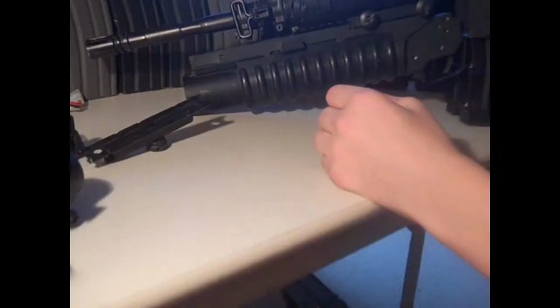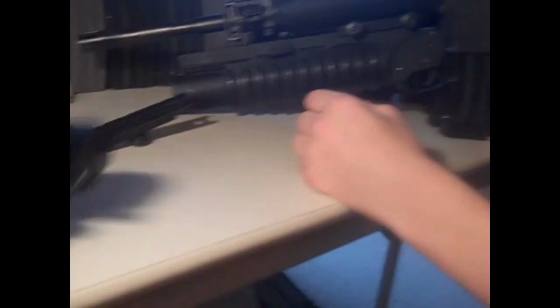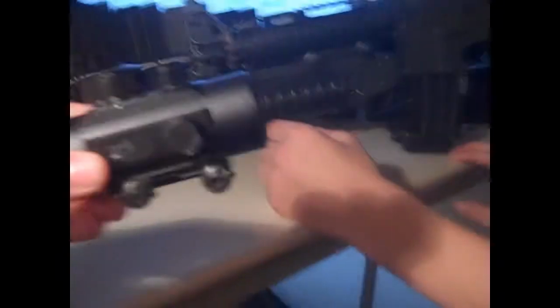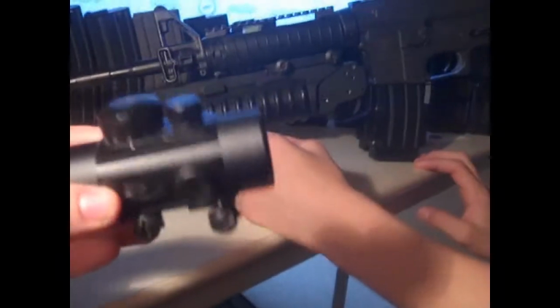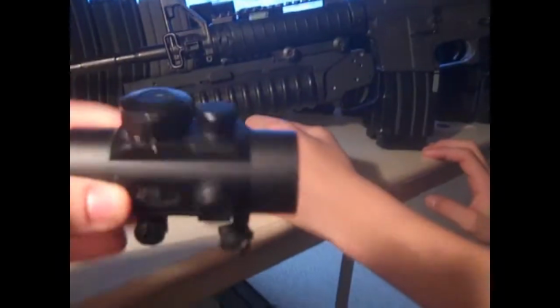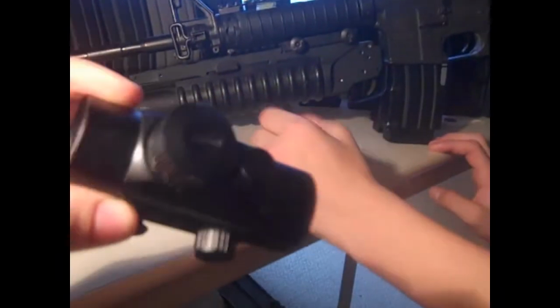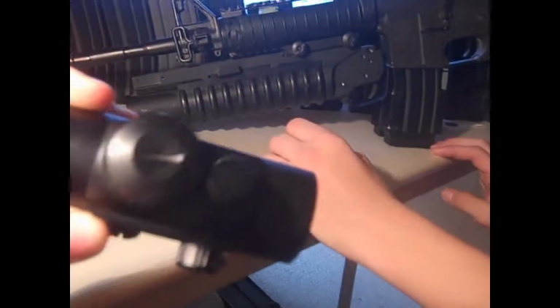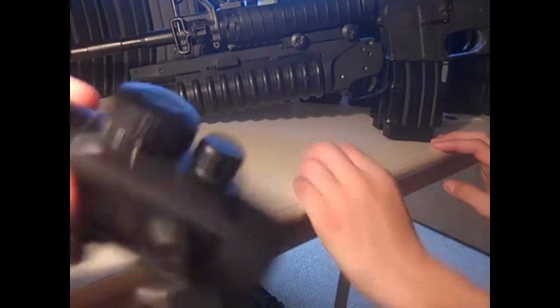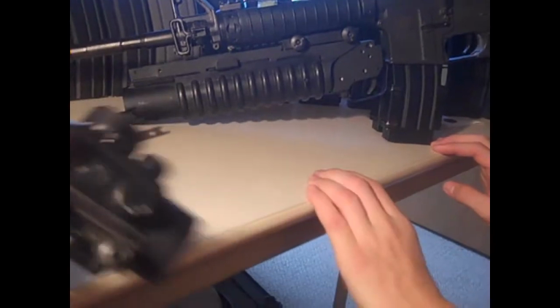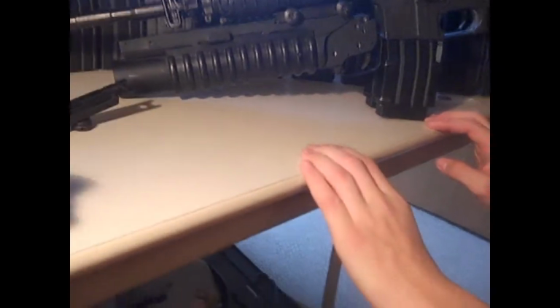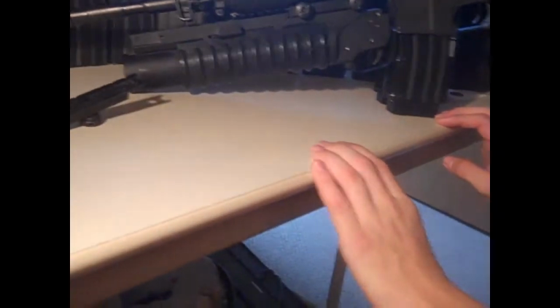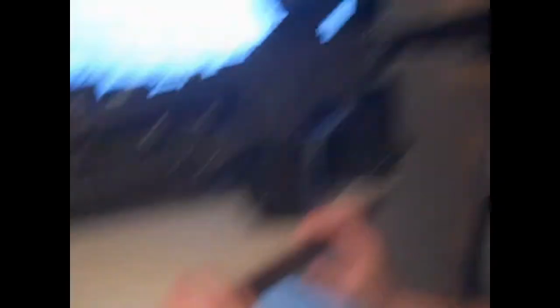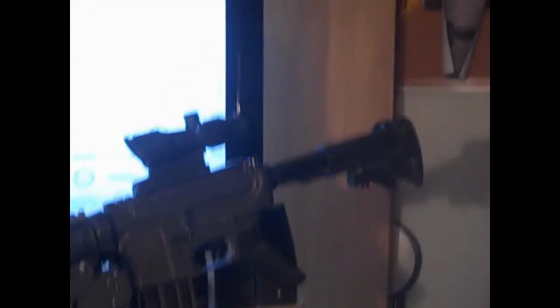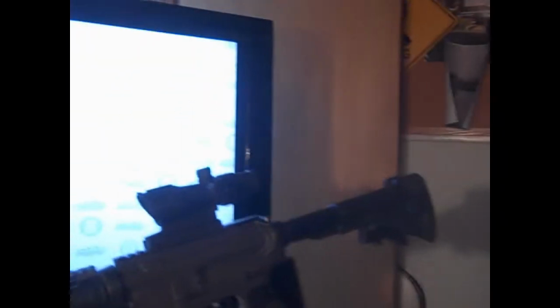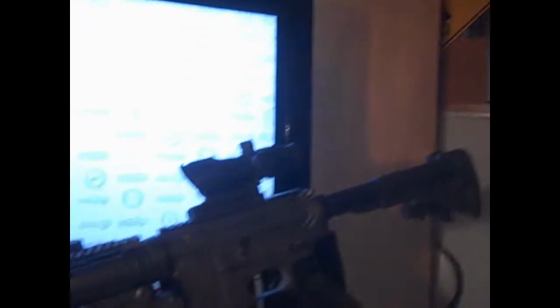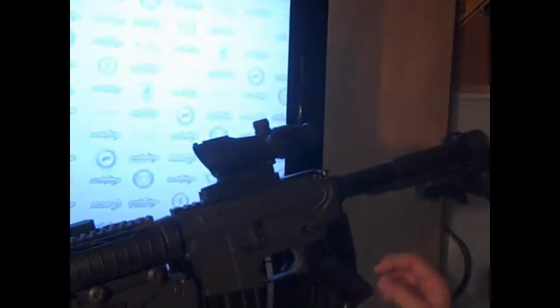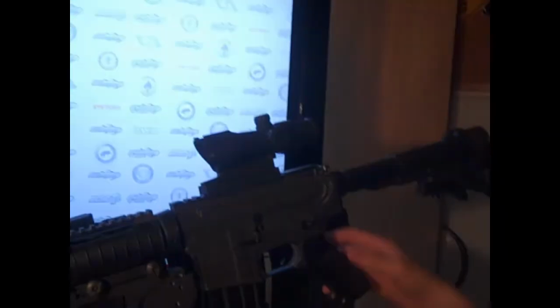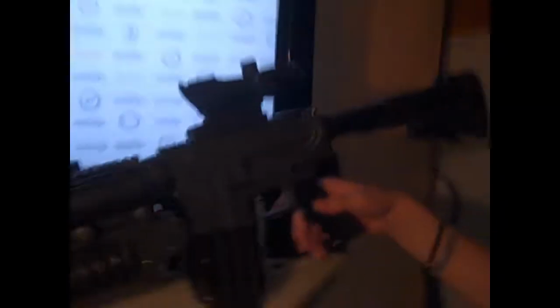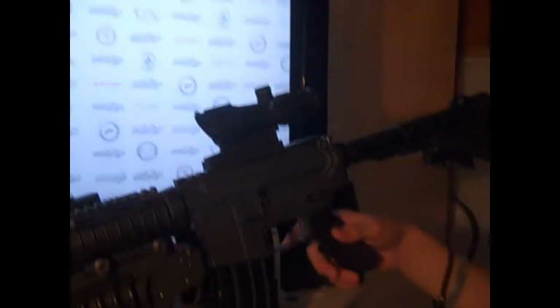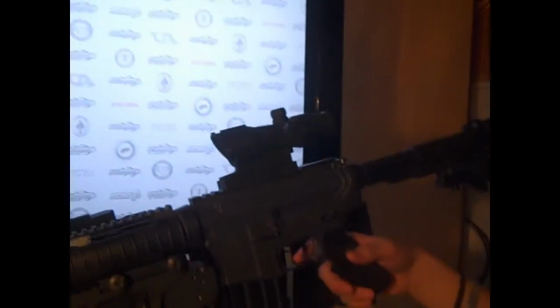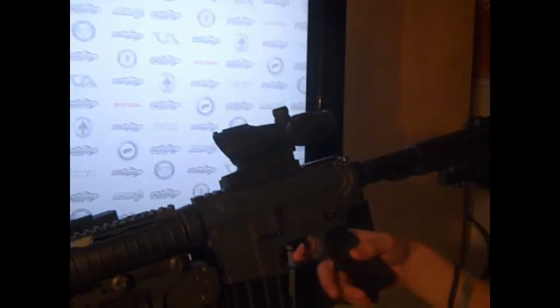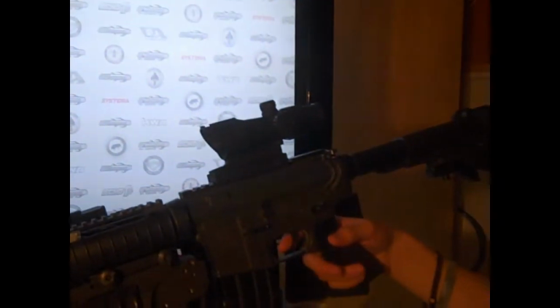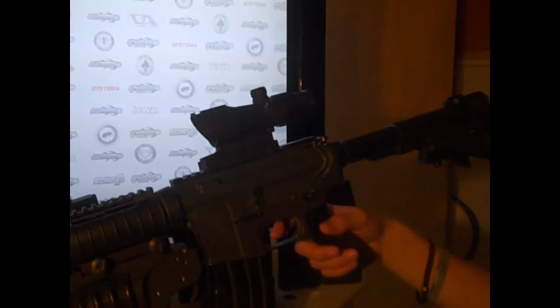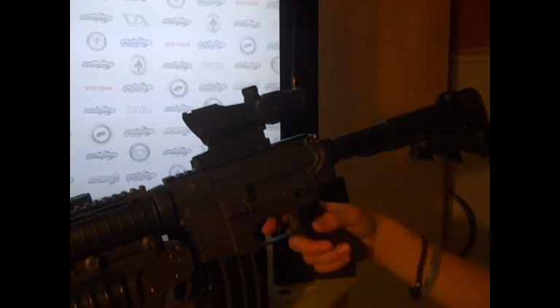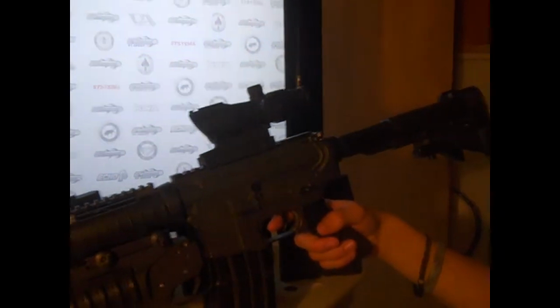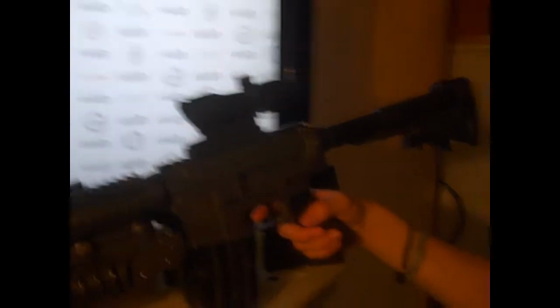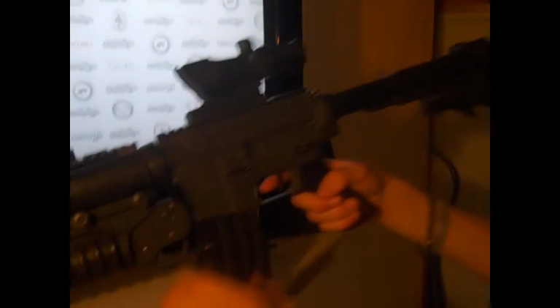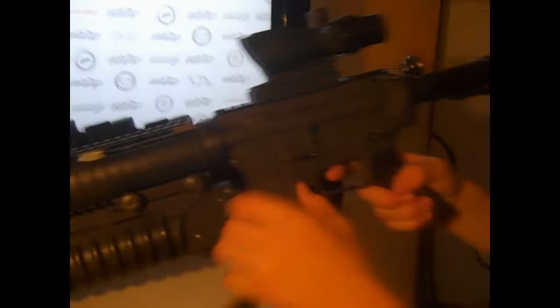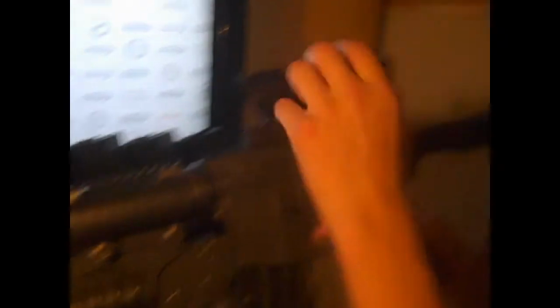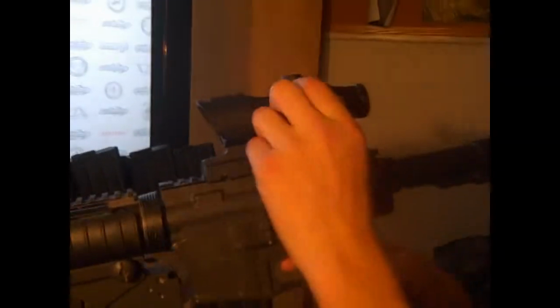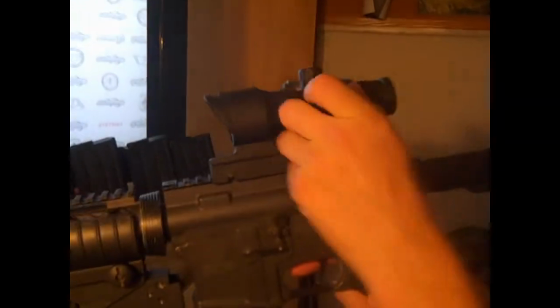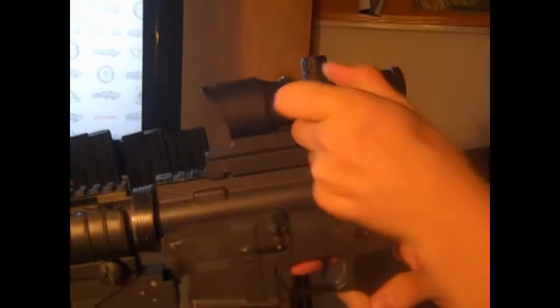We have an Aimpoint sight, and right now I have a Trijicon replica ACOG on it. Should have fun — just a plain old red dot.